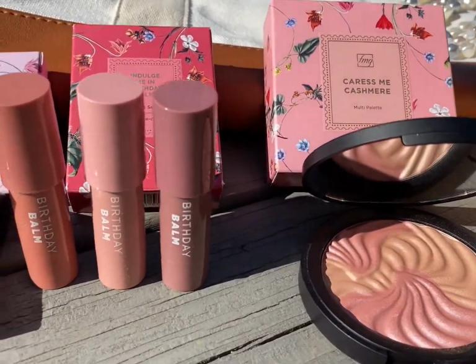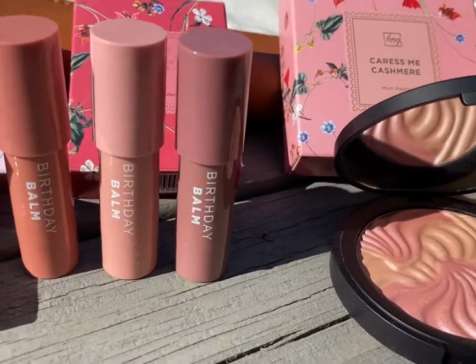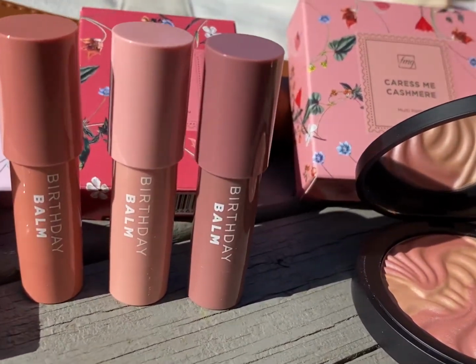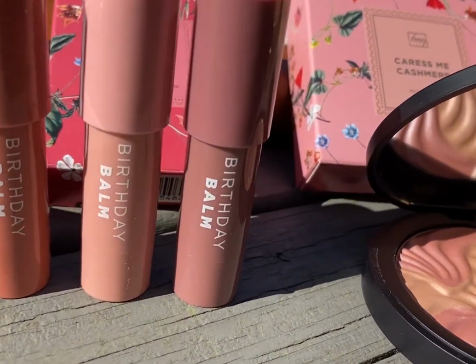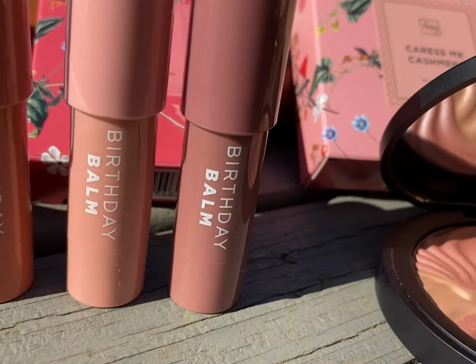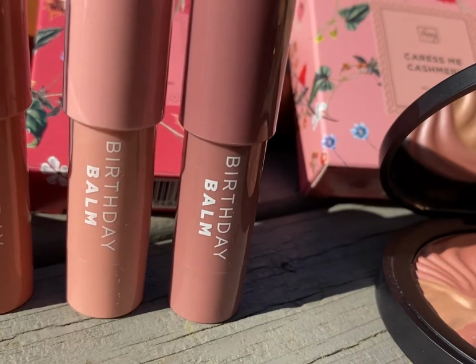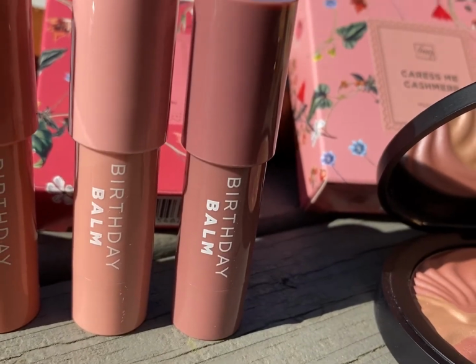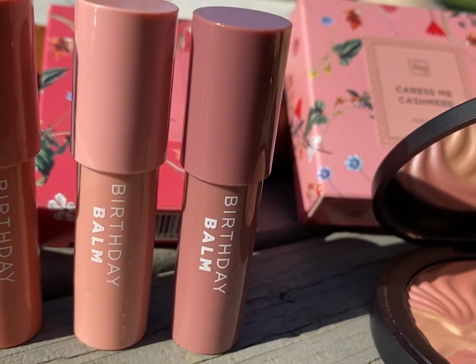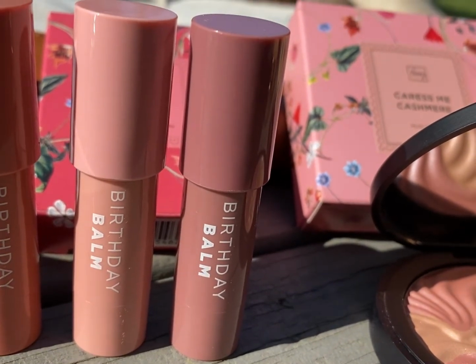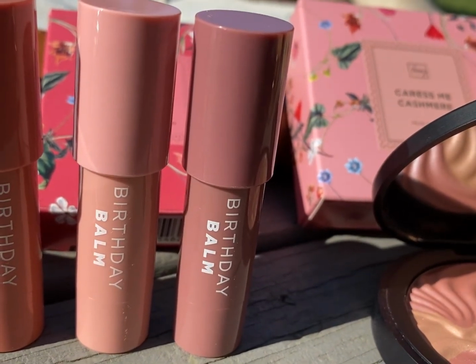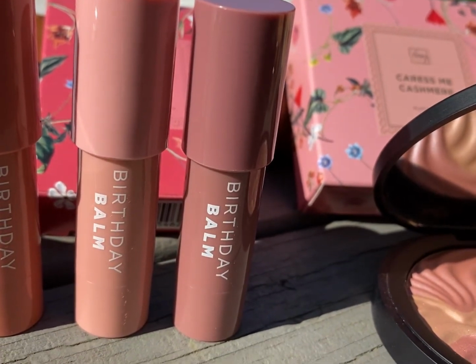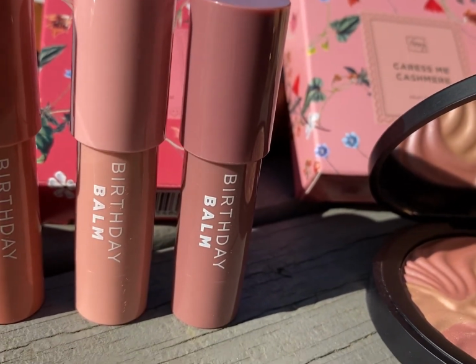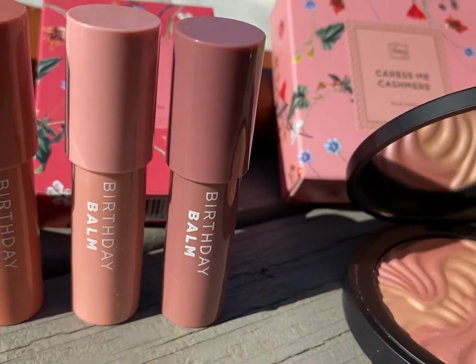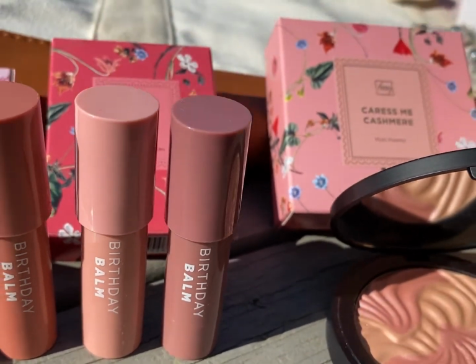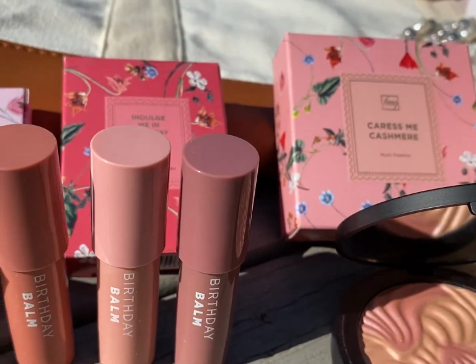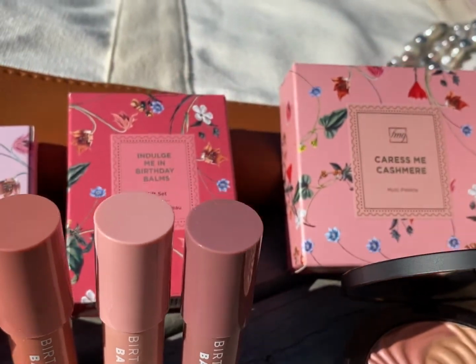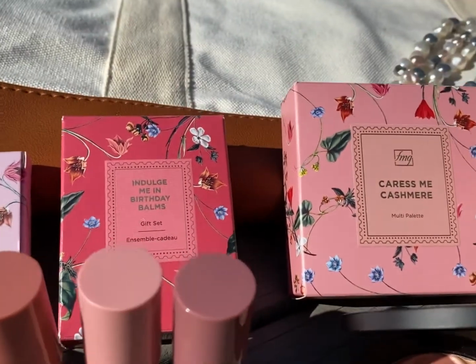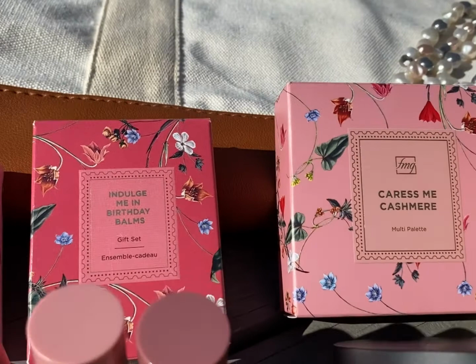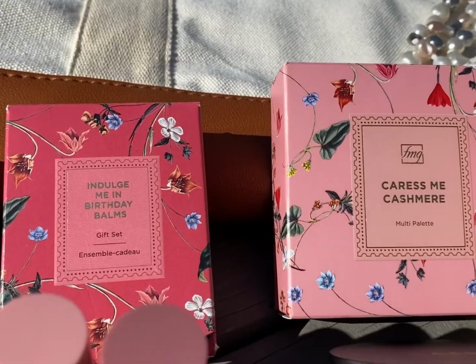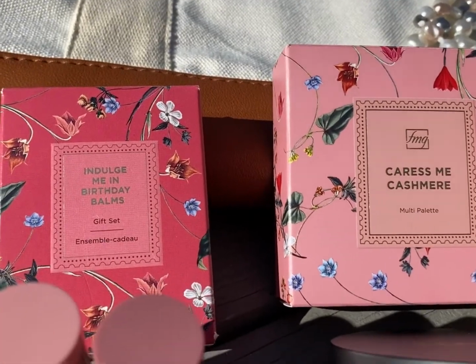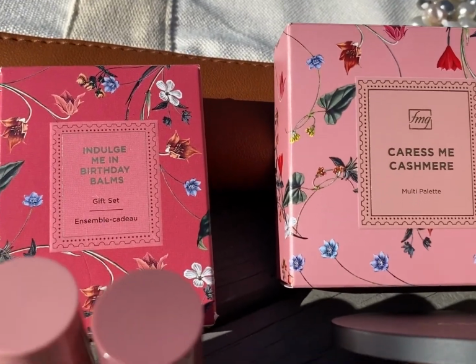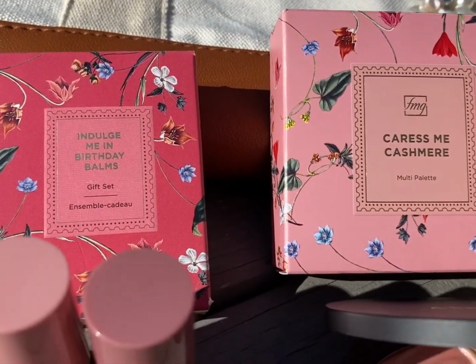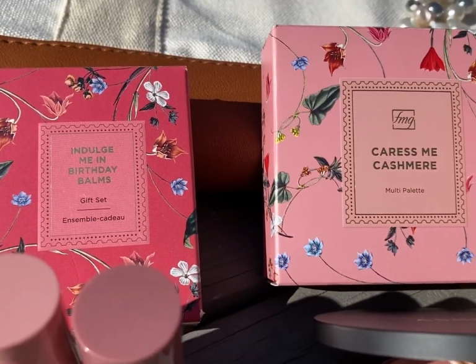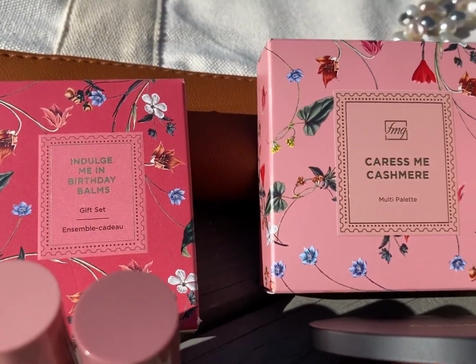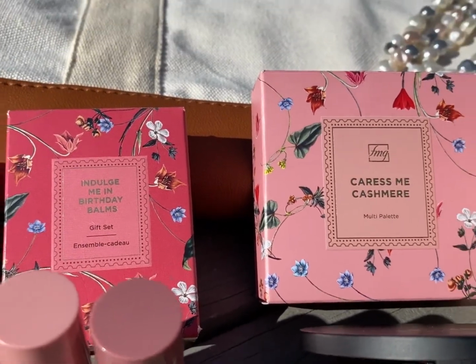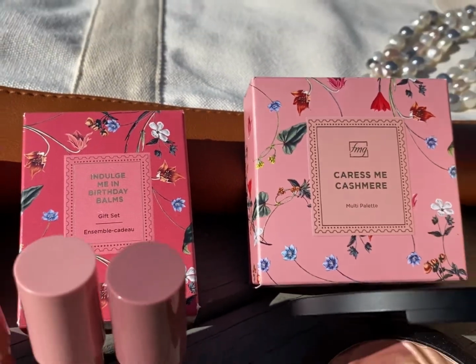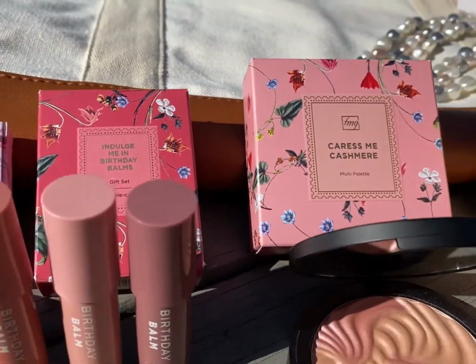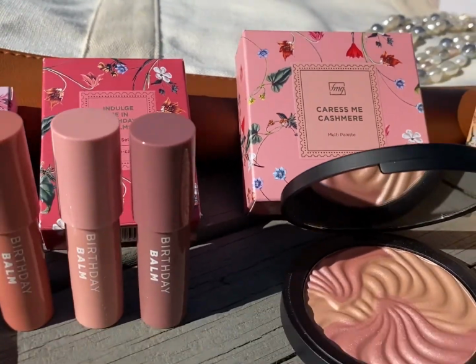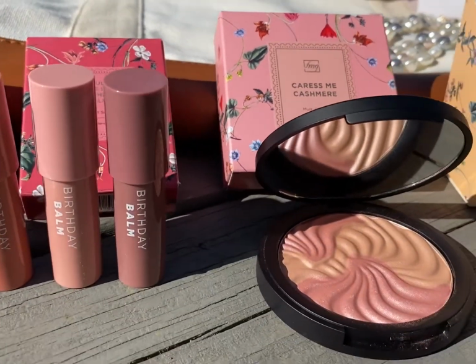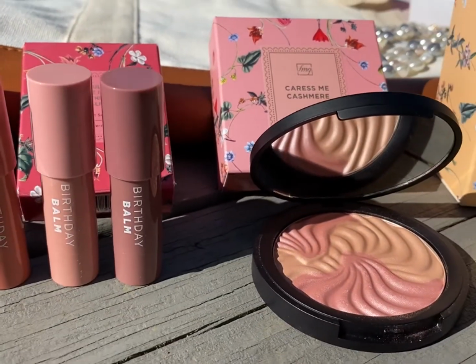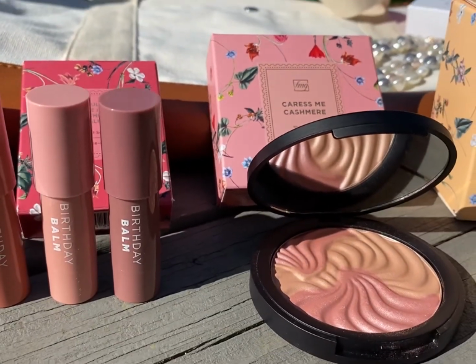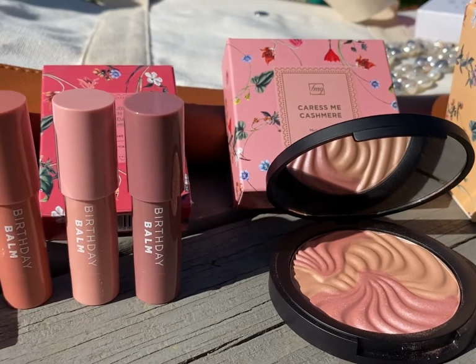Indulge Me in Birthday Bombs gift set. You're going to celebrate your love with a nude pout with this butter-soft mini lip crayon trio, in Birthday Suit, Love and Life, and Surprise. How gorgeous is the packaging?